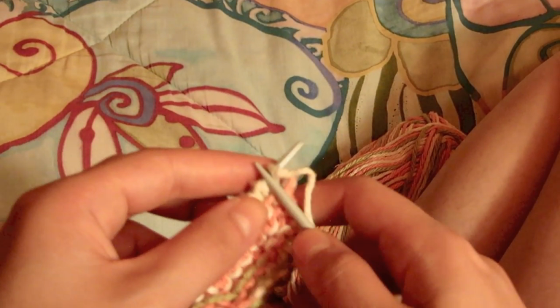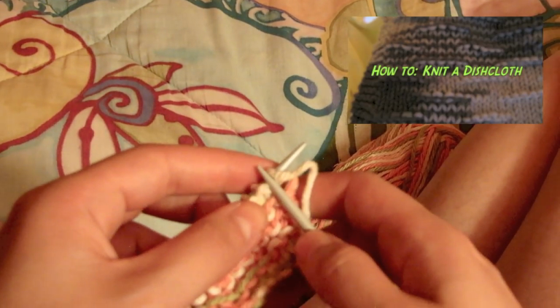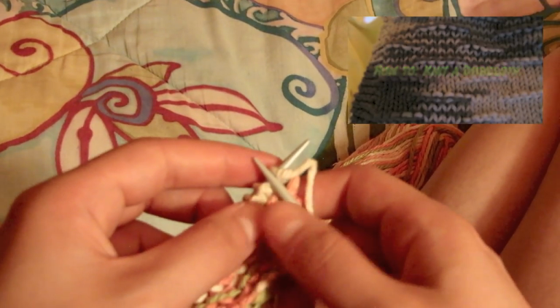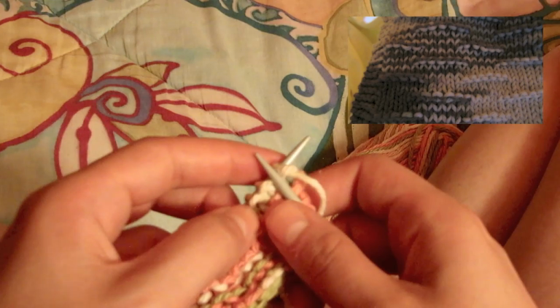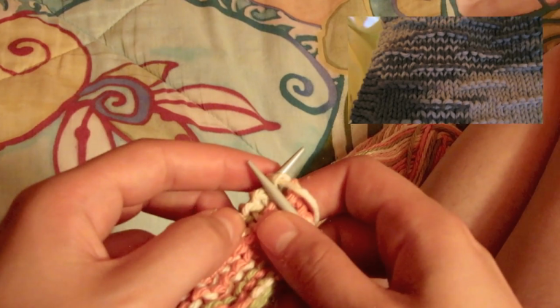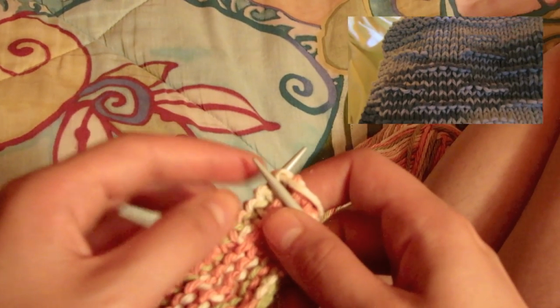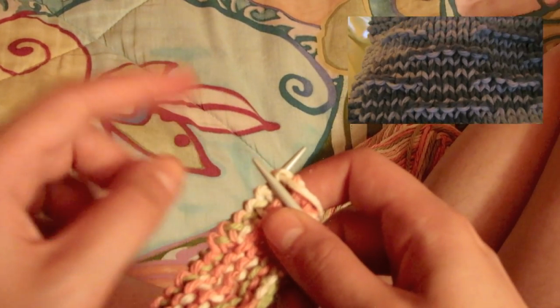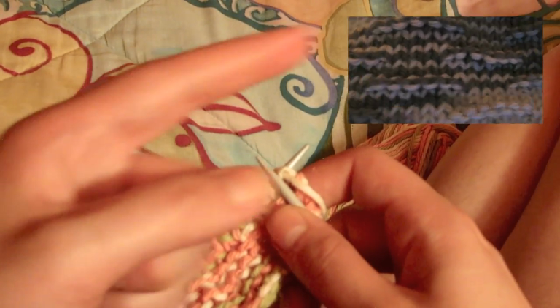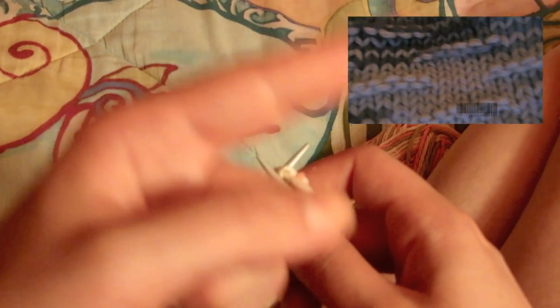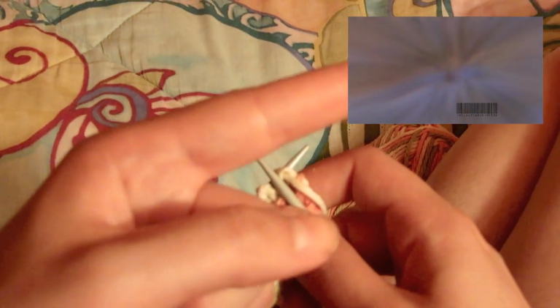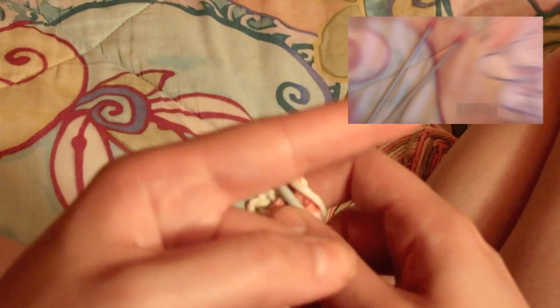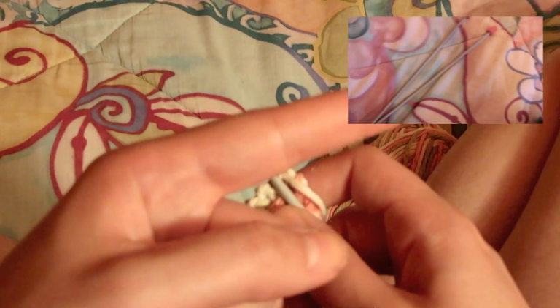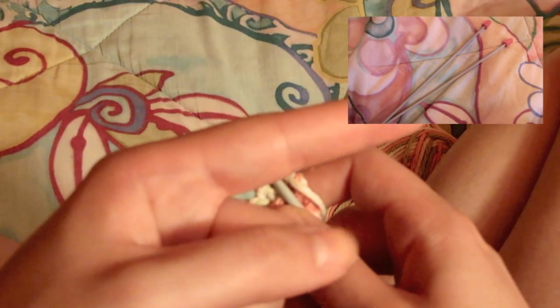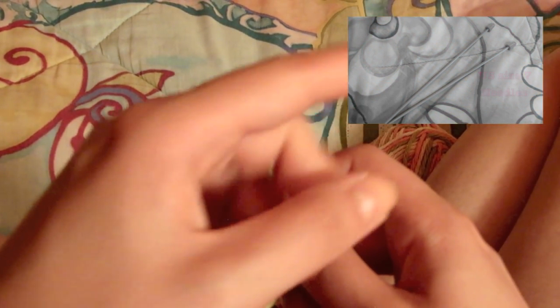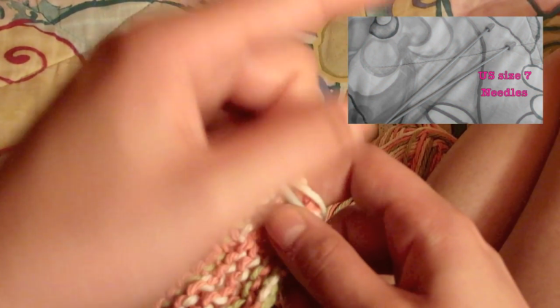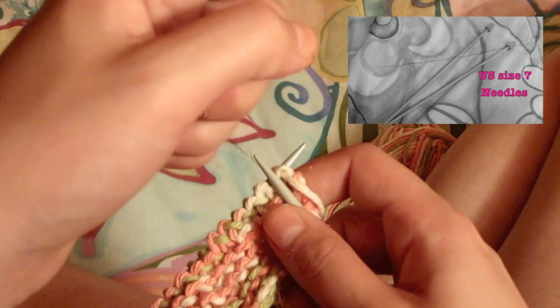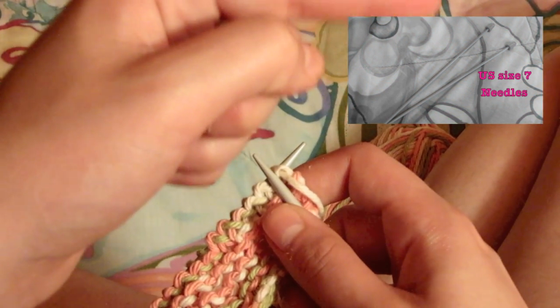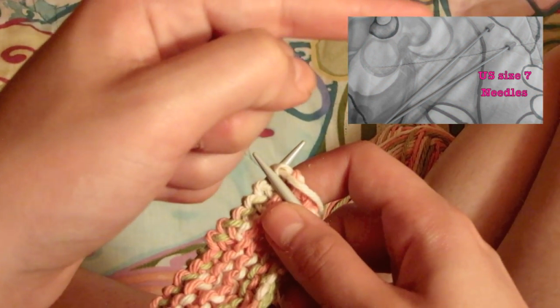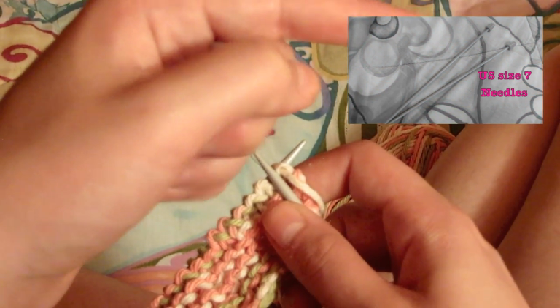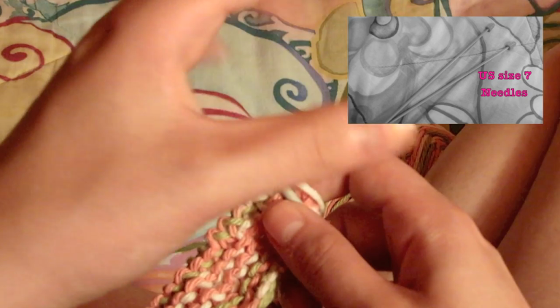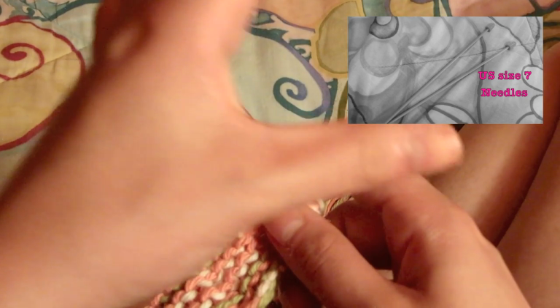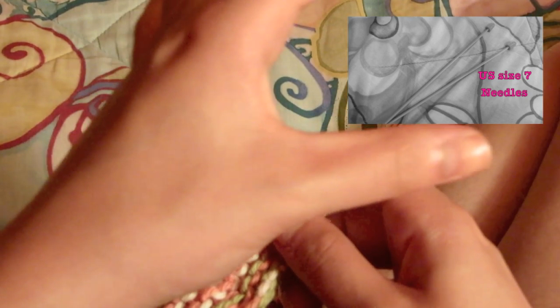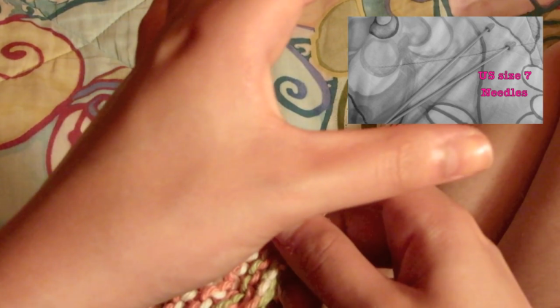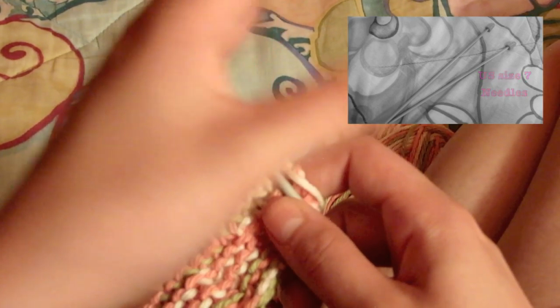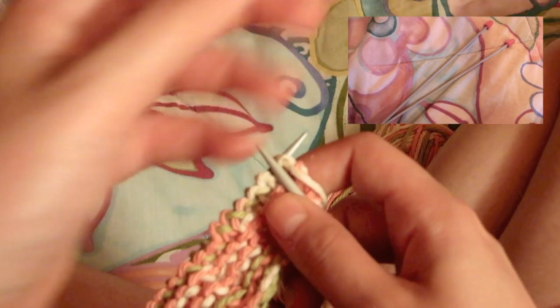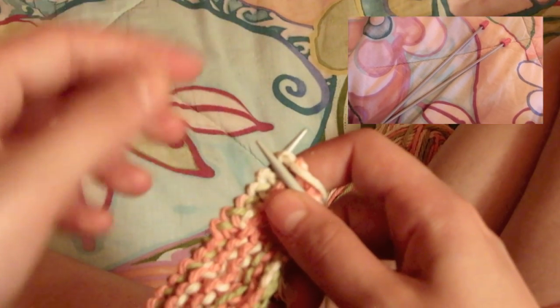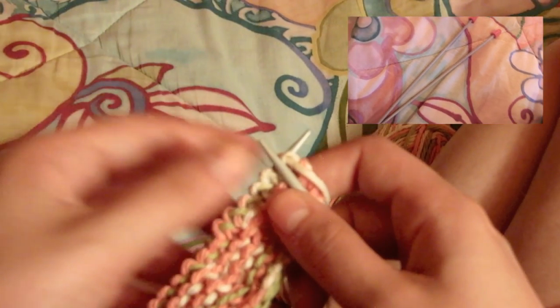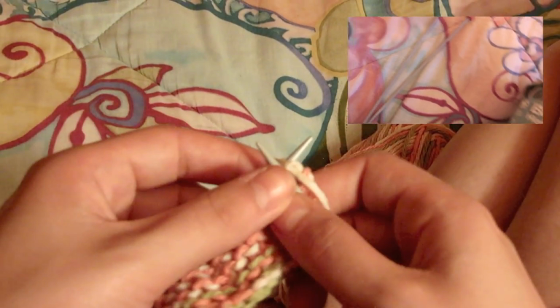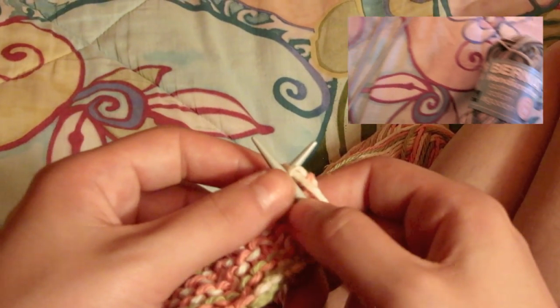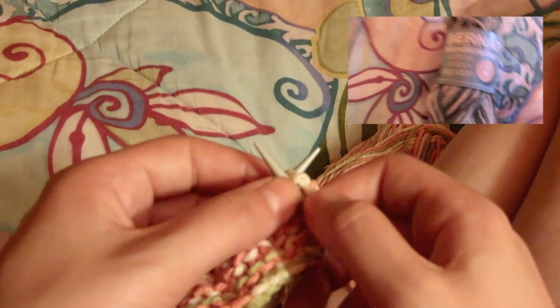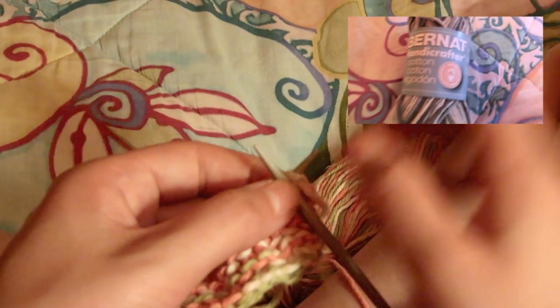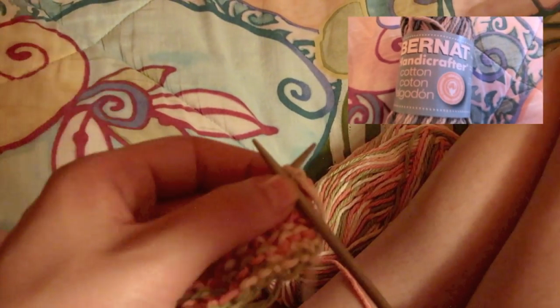If you're interested, I also have another video on how to knit a dishcloth, but it's a more difficult version — though beginners can still do it.